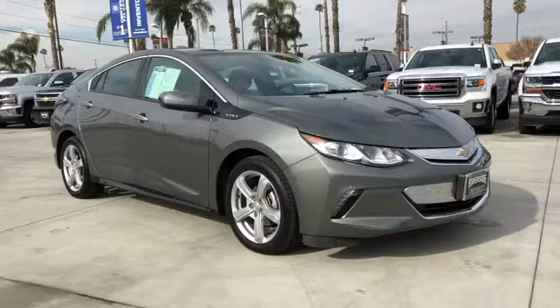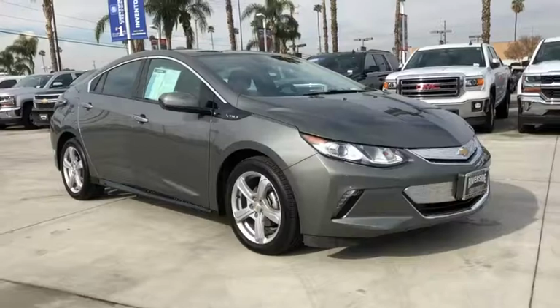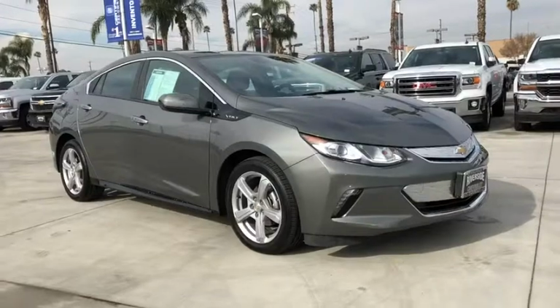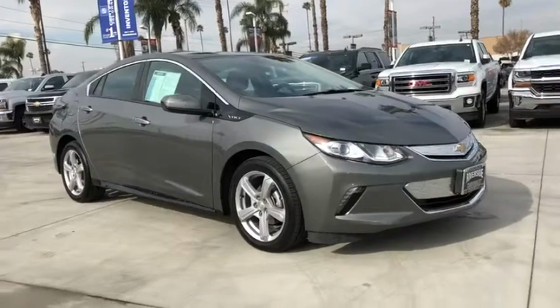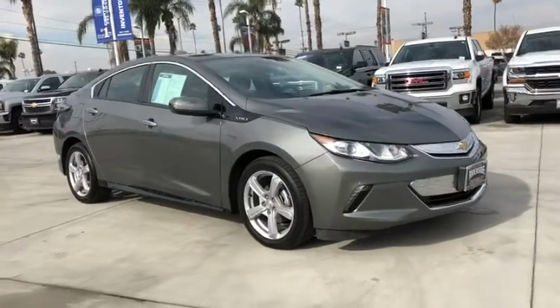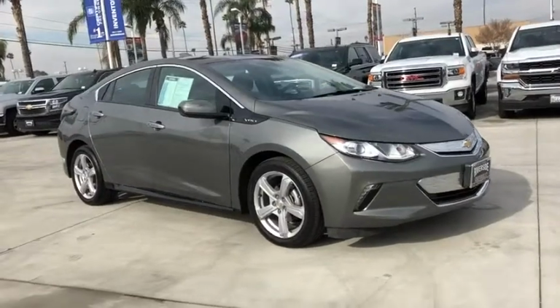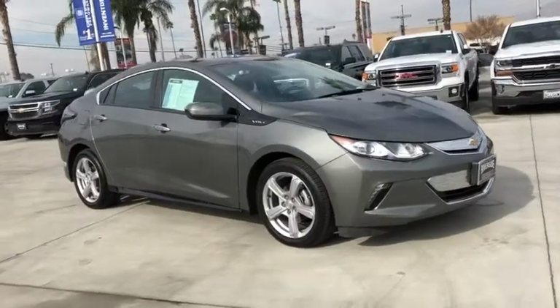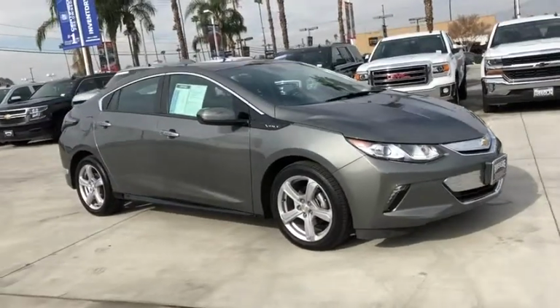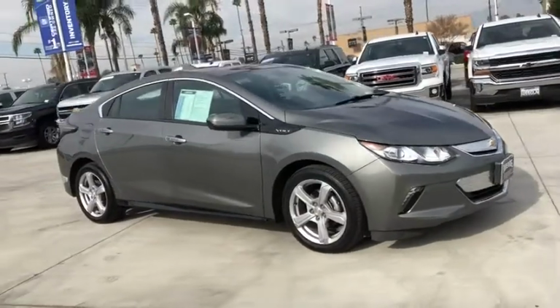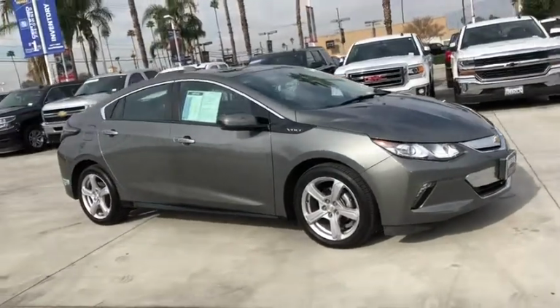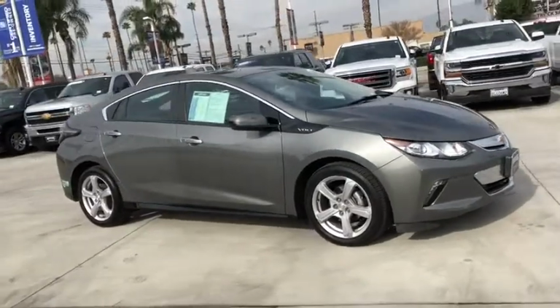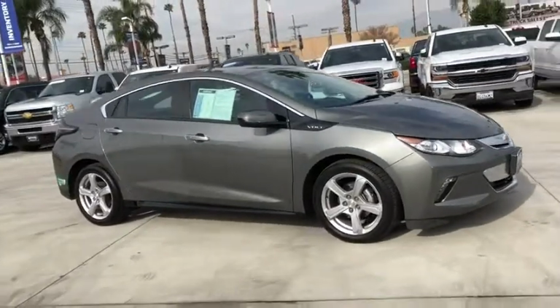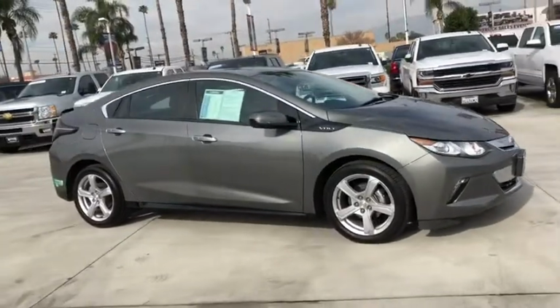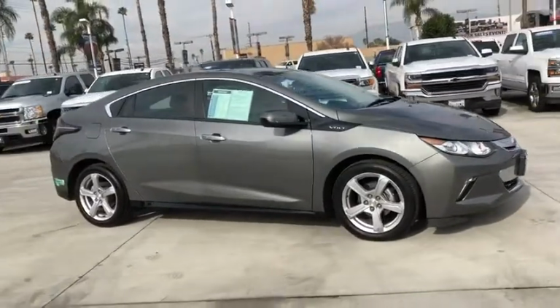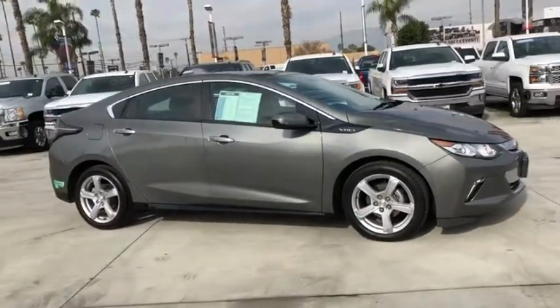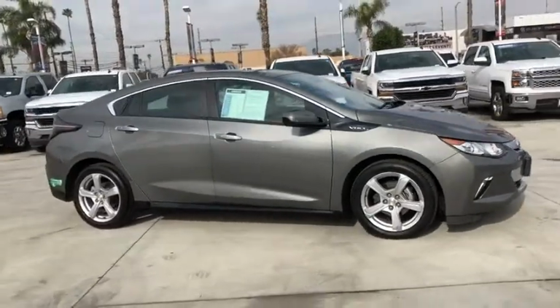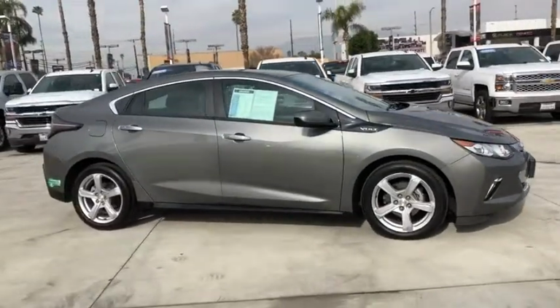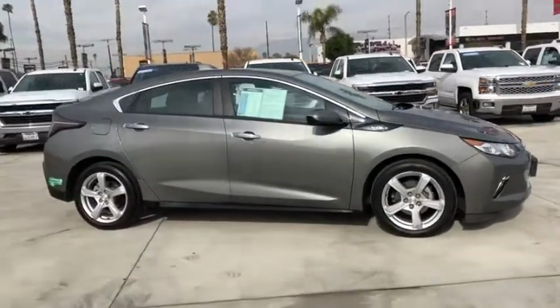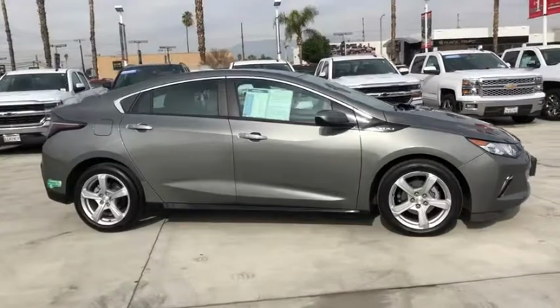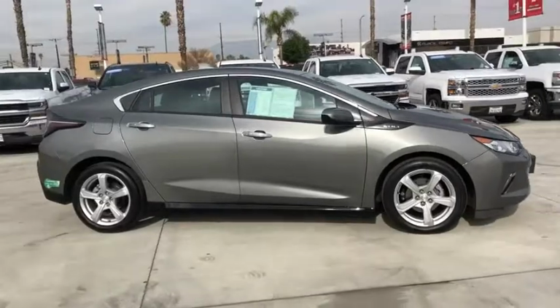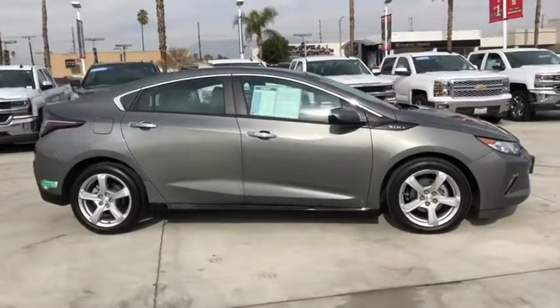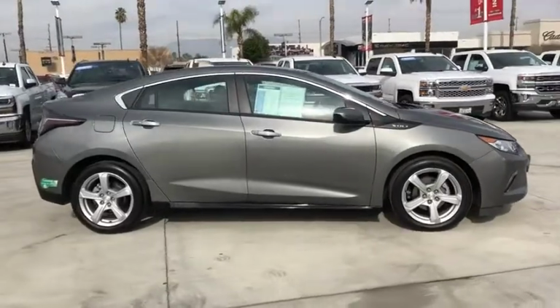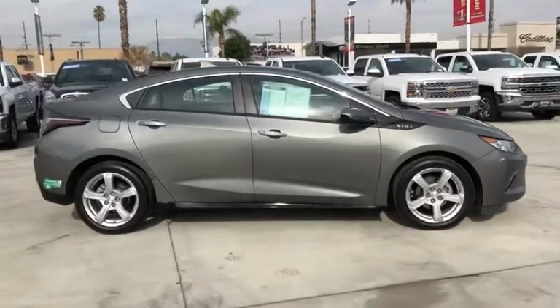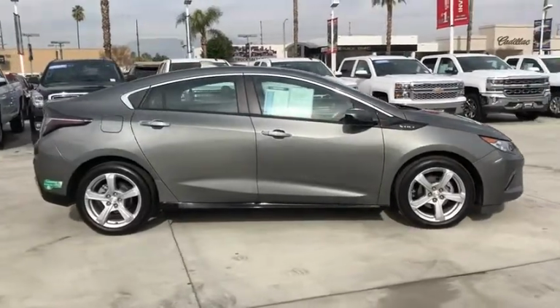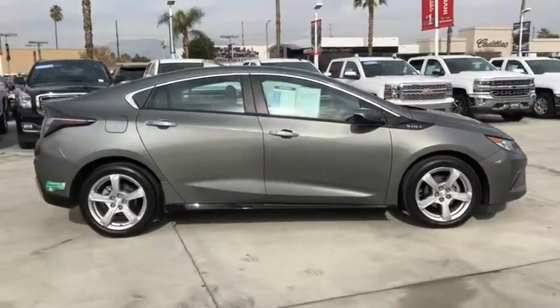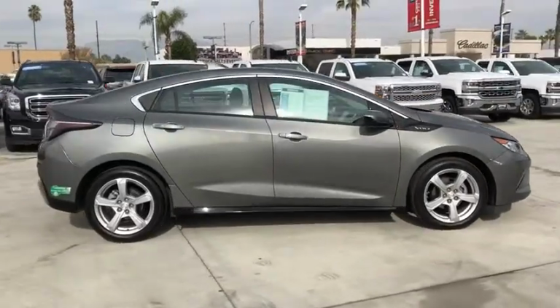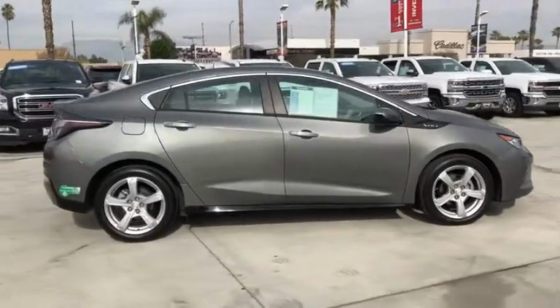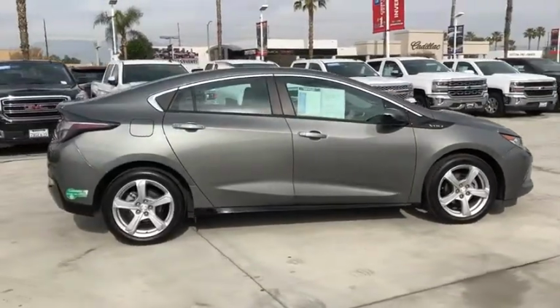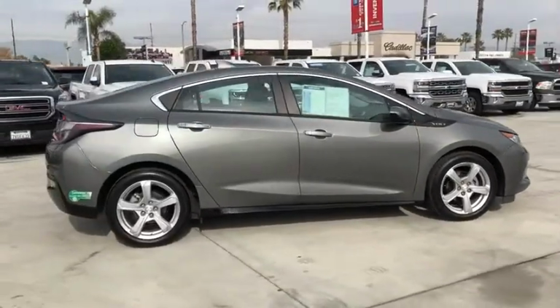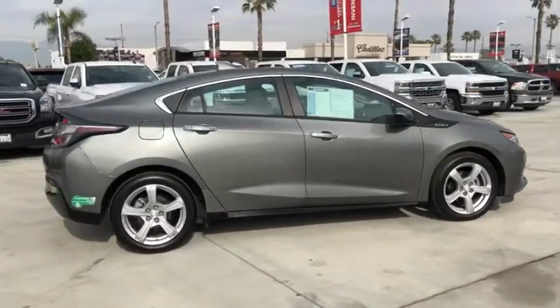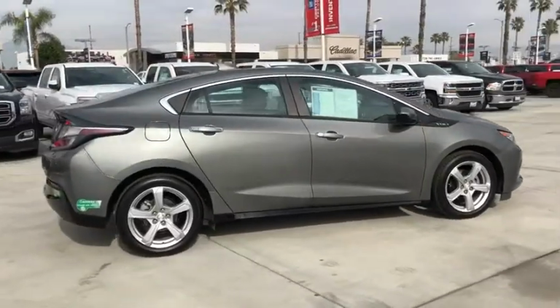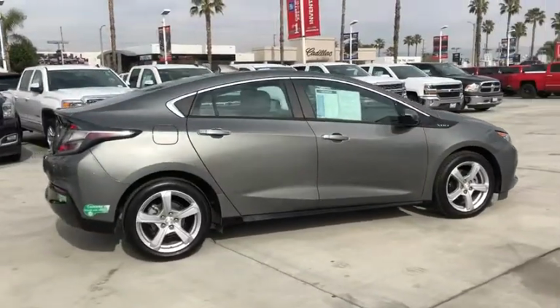The 2016 Chevrolet Volt. The Chevy Volt can drive up to 40 miles a day without a drop of gas. This vehicle has less than 15,000 miles.